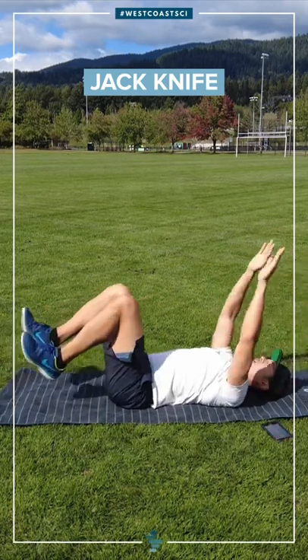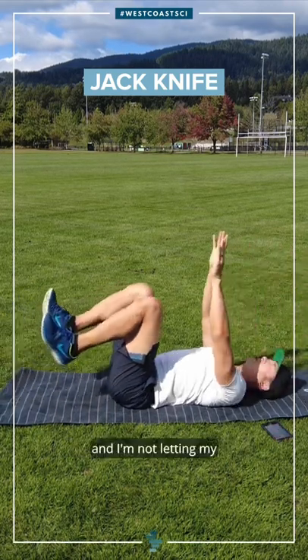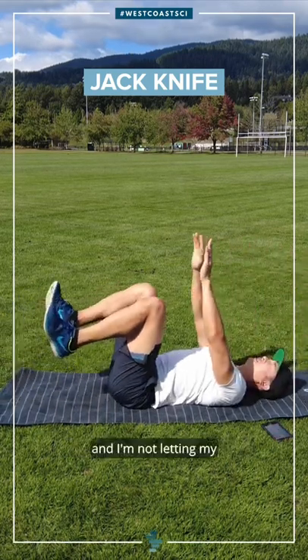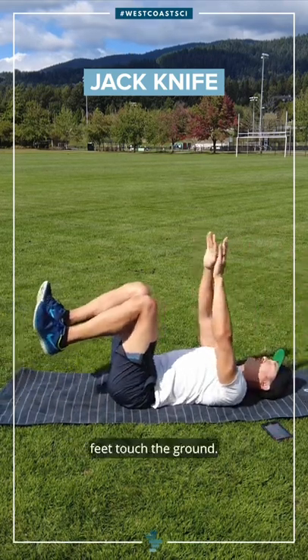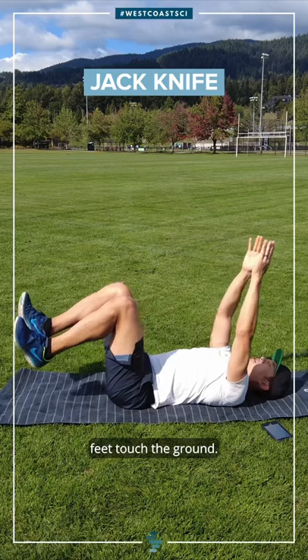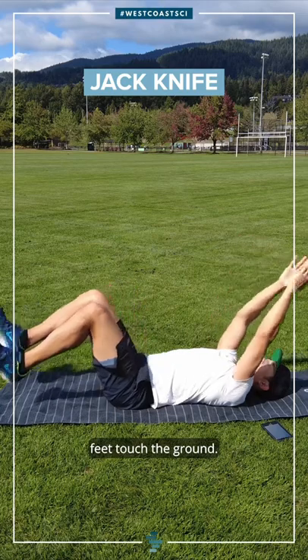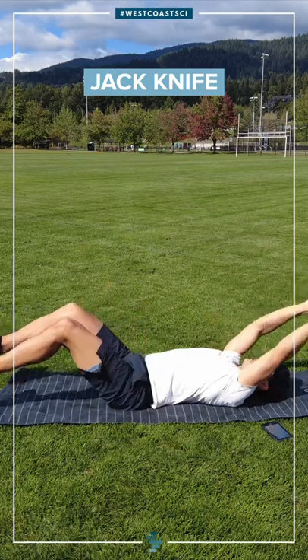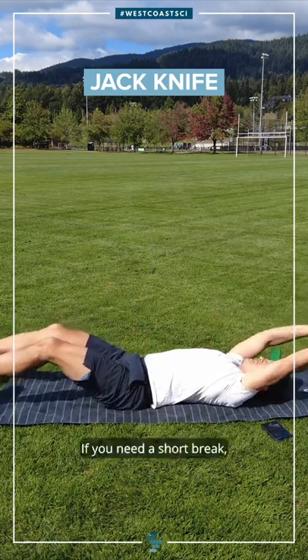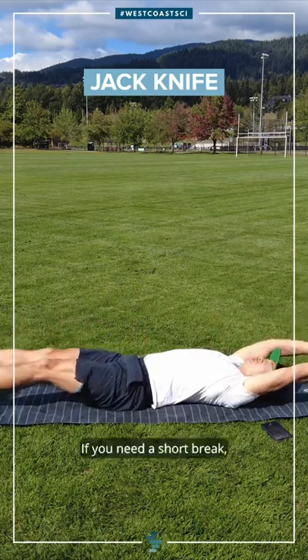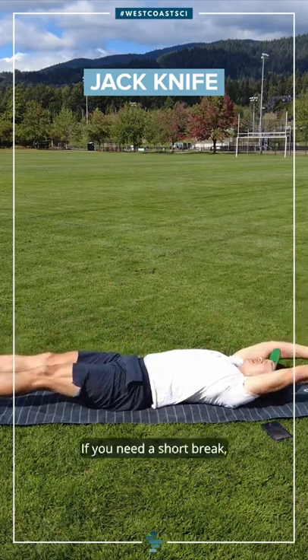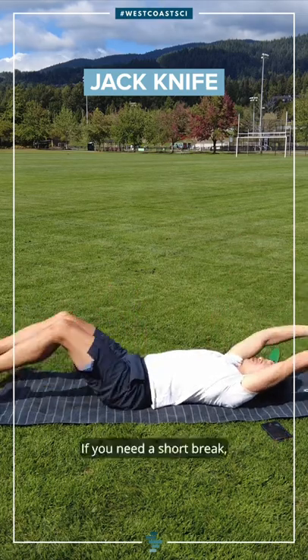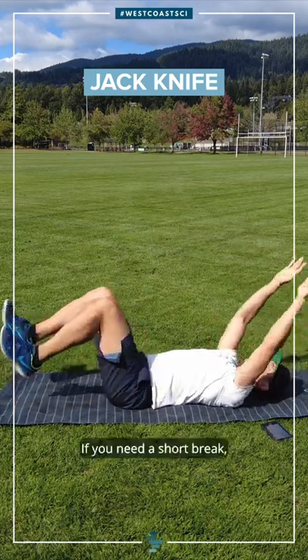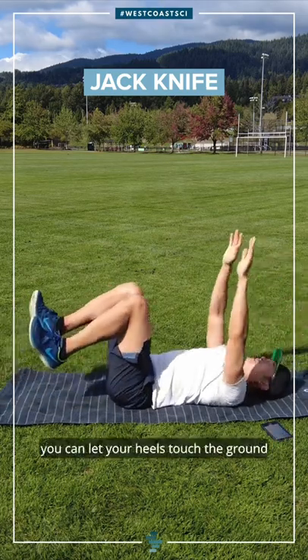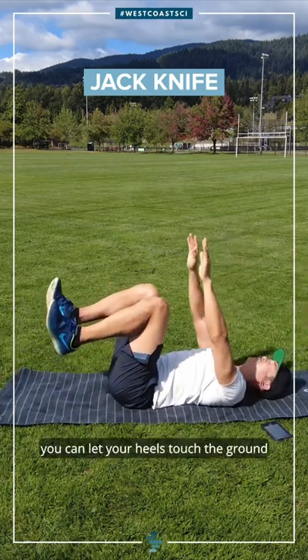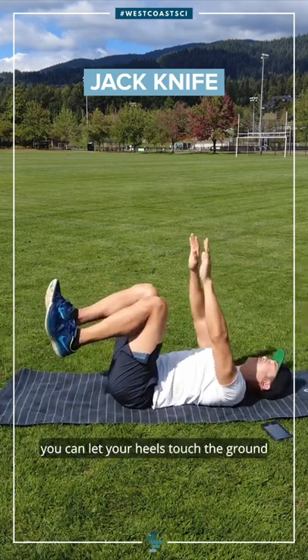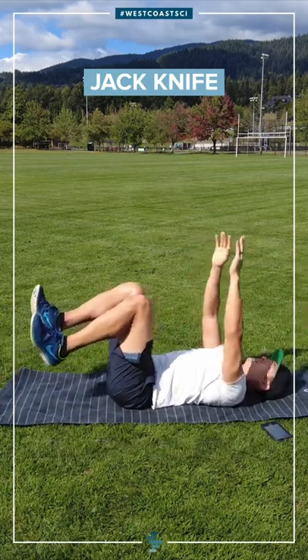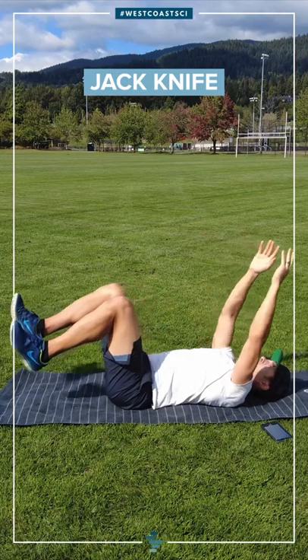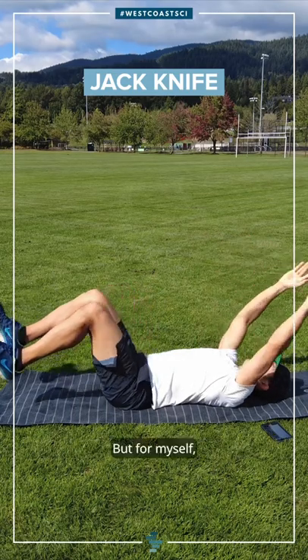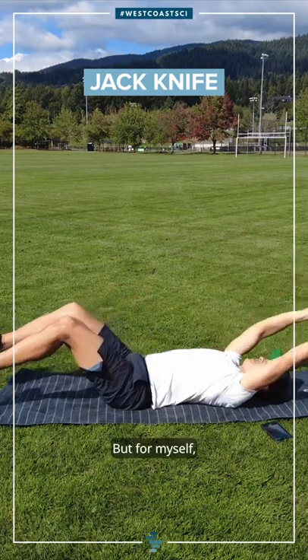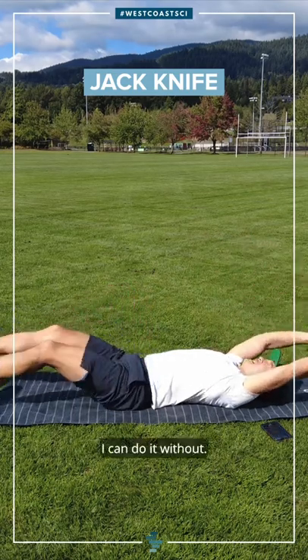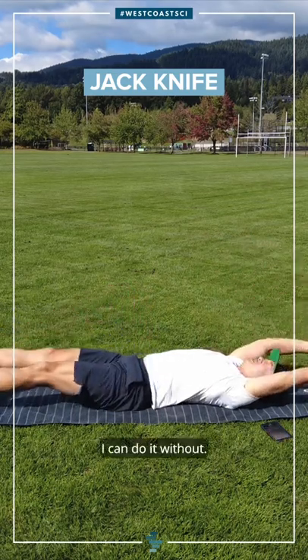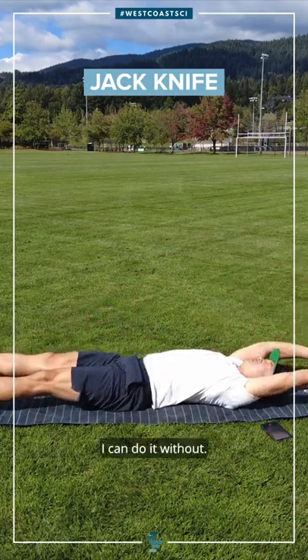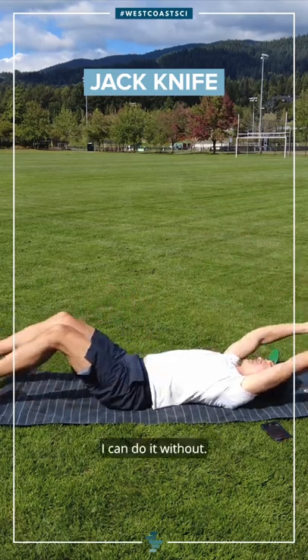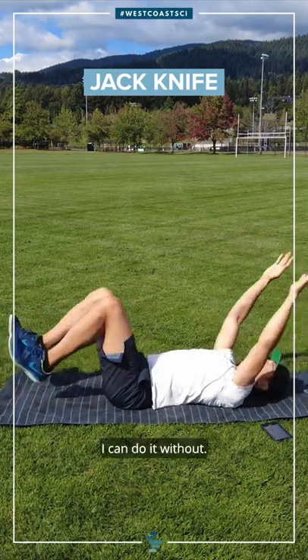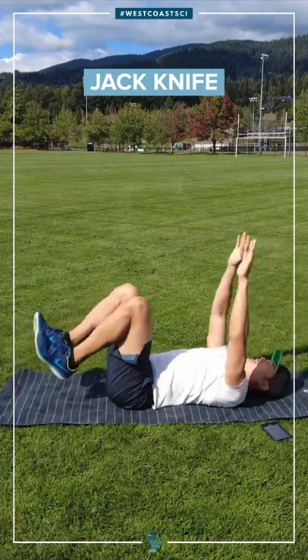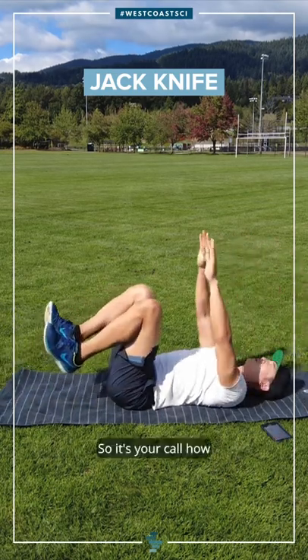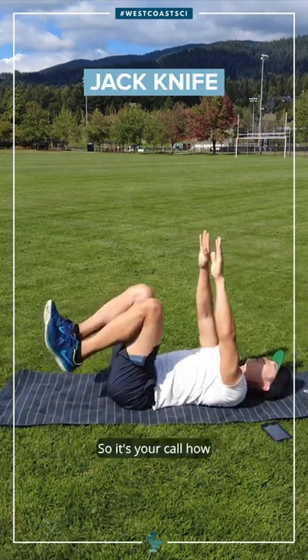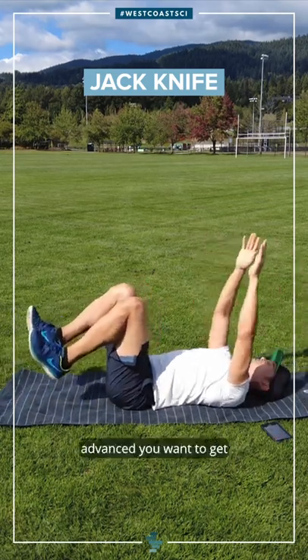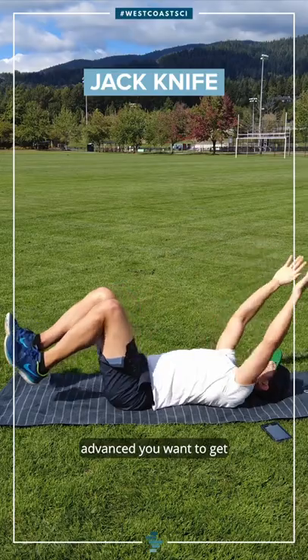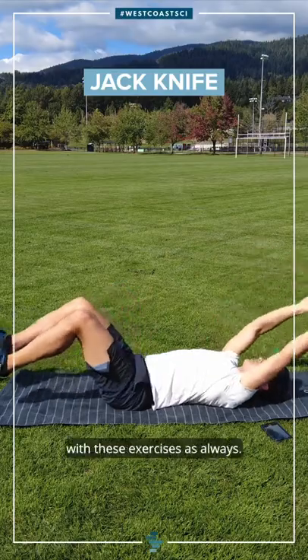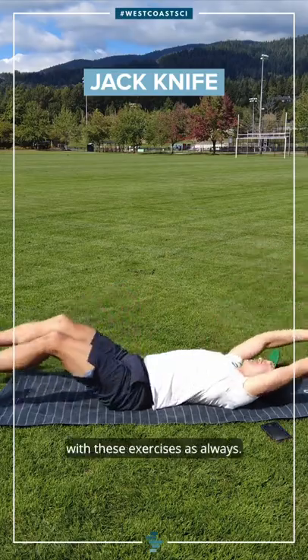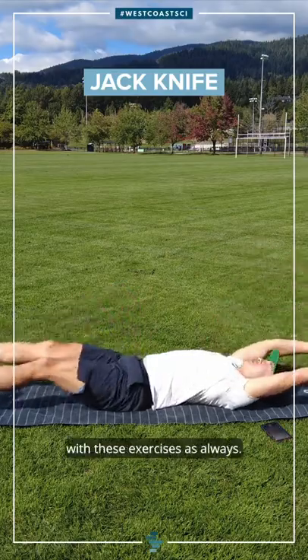I'm not letting my feet touch the ground. If you need a short micro break, you can let your heels touch the ground. But for myself, I can do it without. So it's your call how advanced you want to get with these exercises, as always.